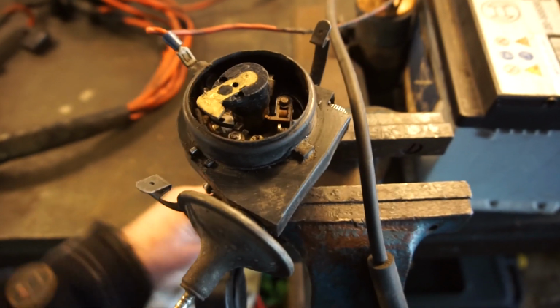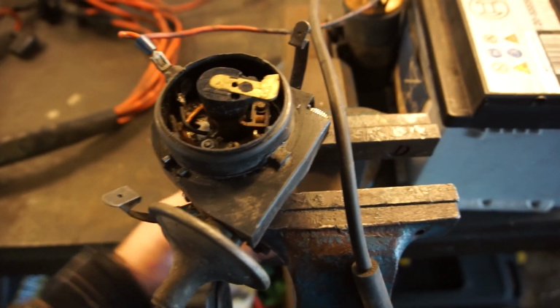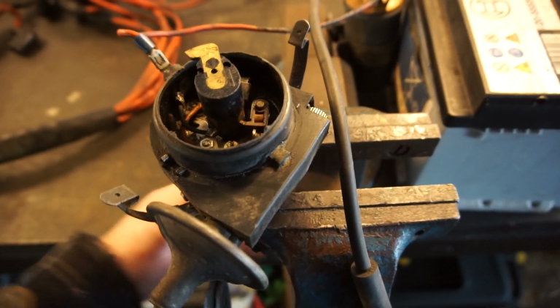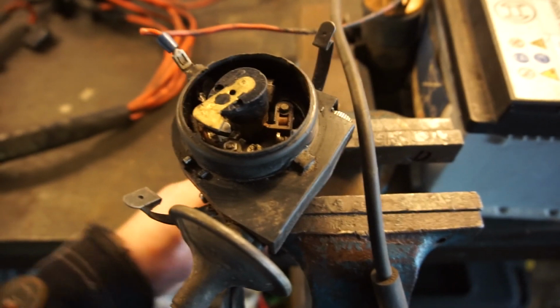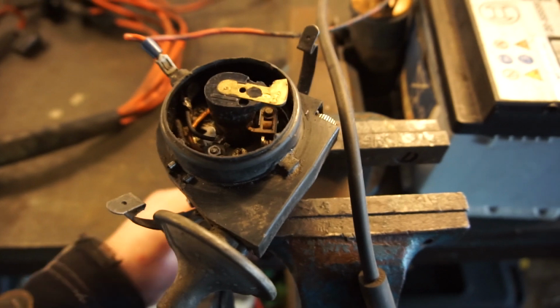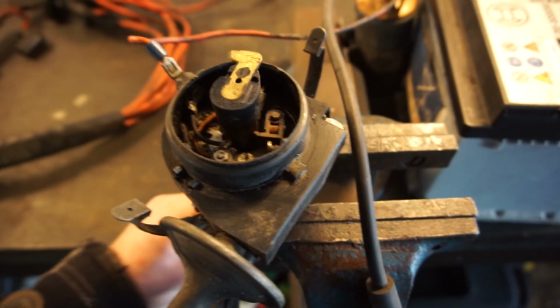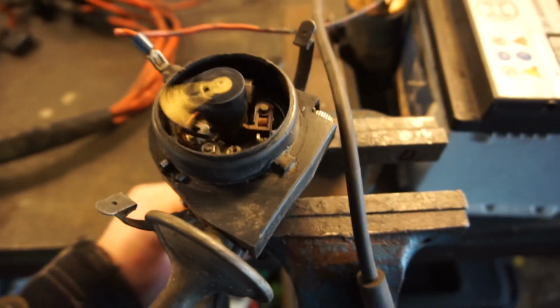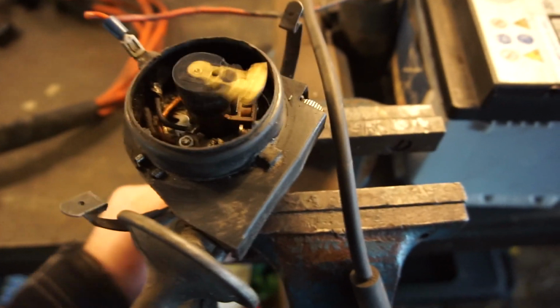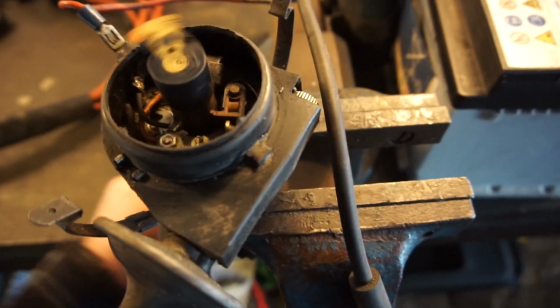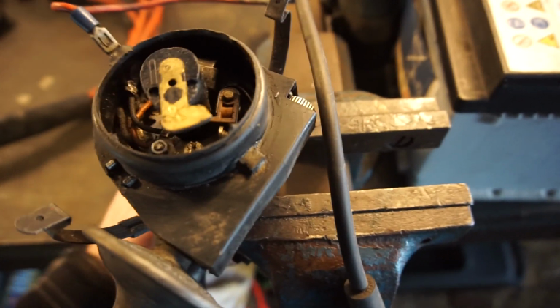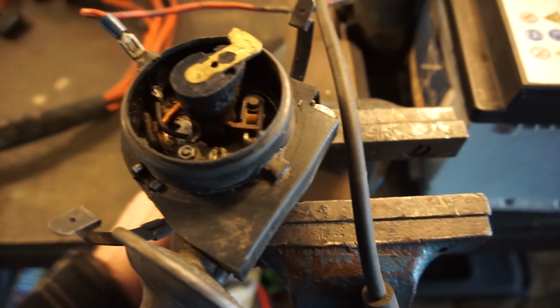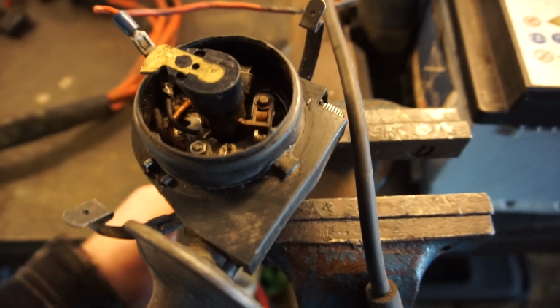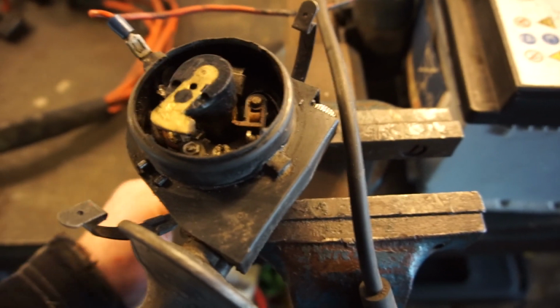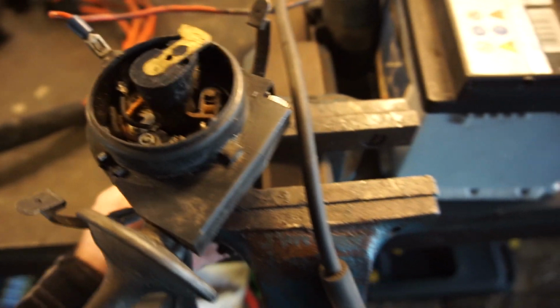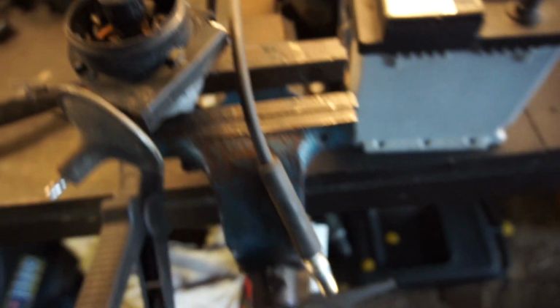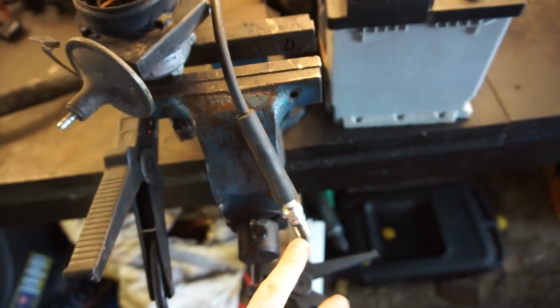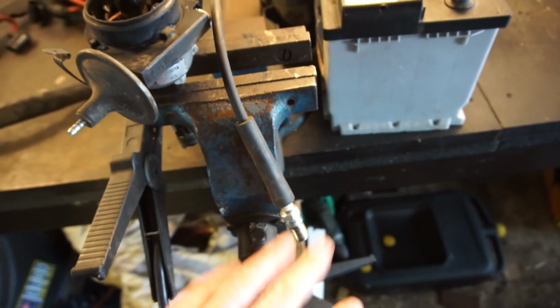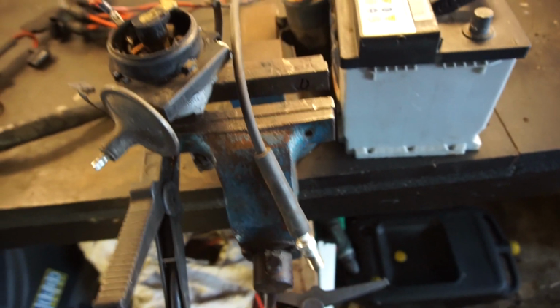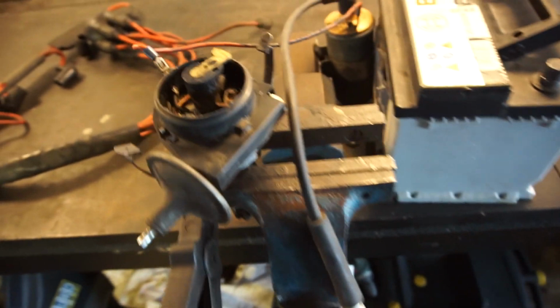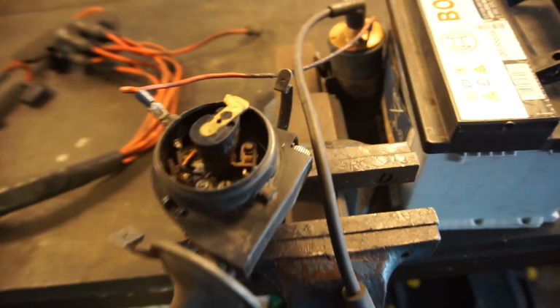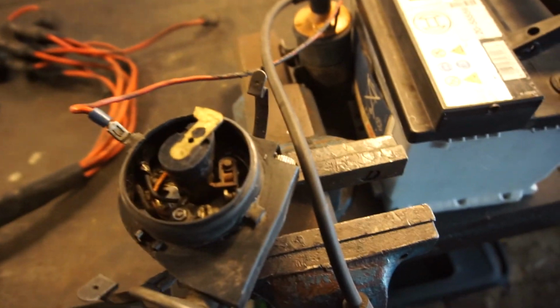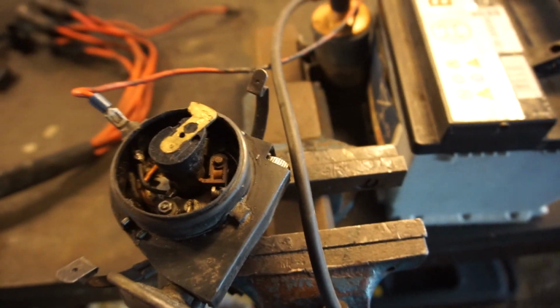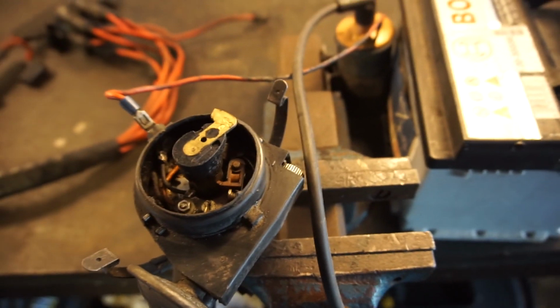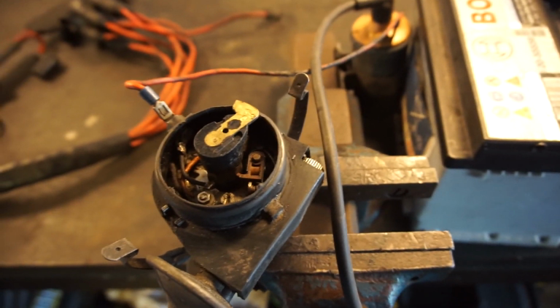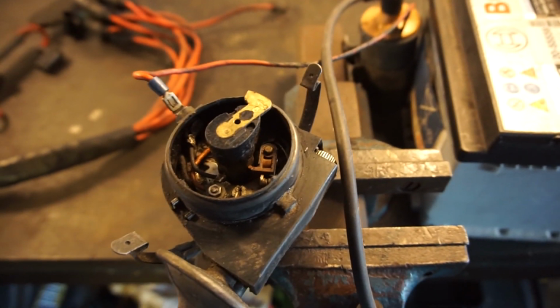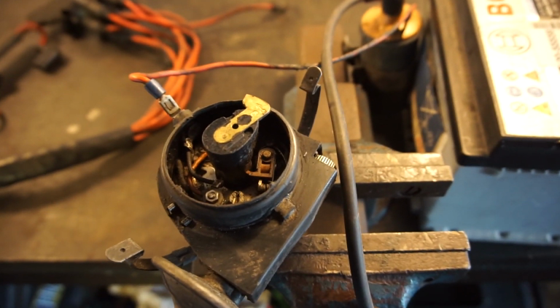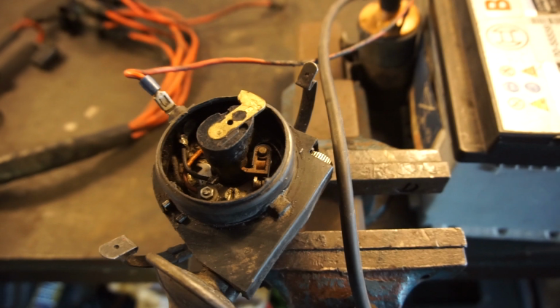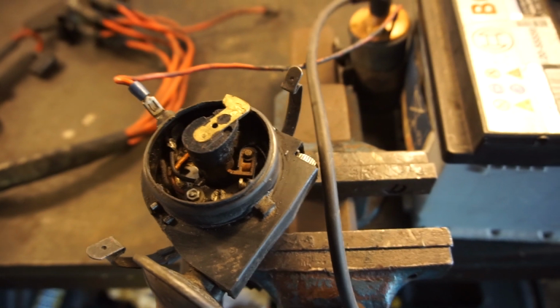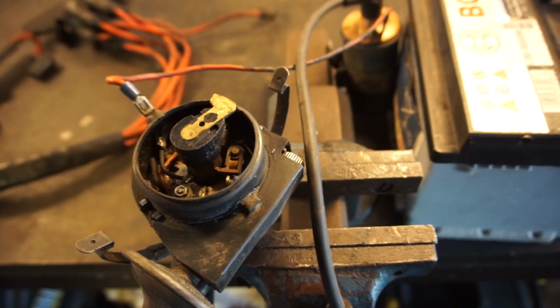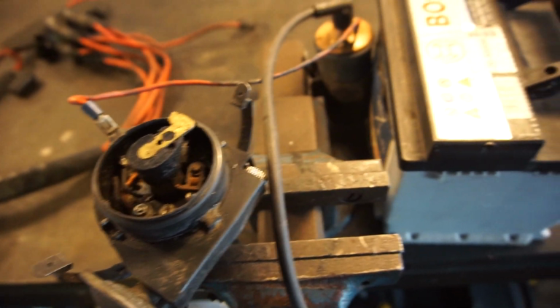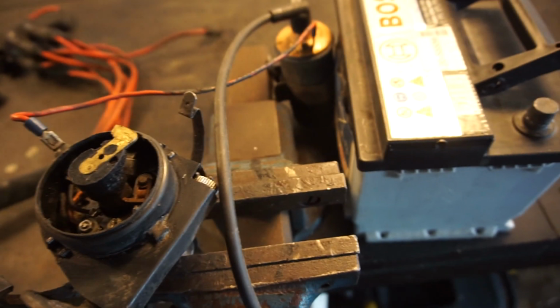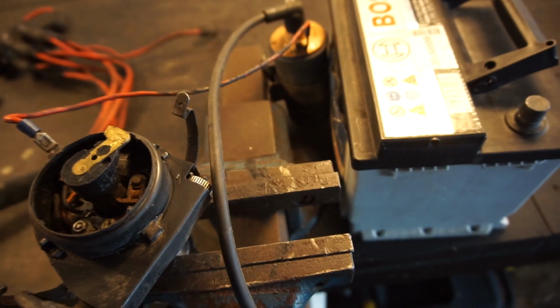That's really the basics of it, but this happens incredibly, incredibly fast. This is just rotating incredibly fast, points open and close, open and close, and you get lots and lots of sparks out there. That is really the basics of how an ignition system works.